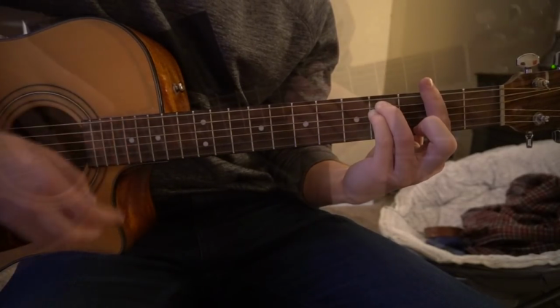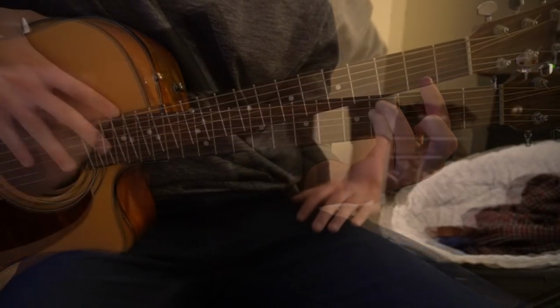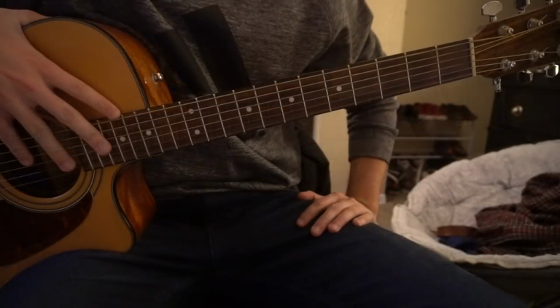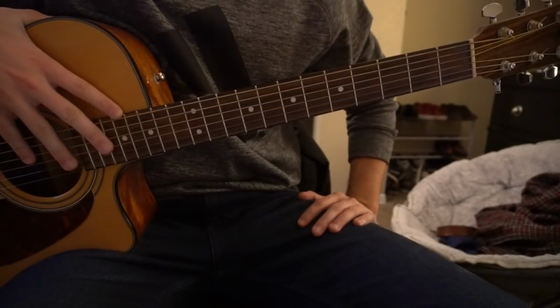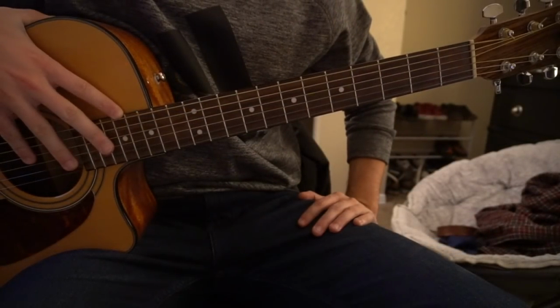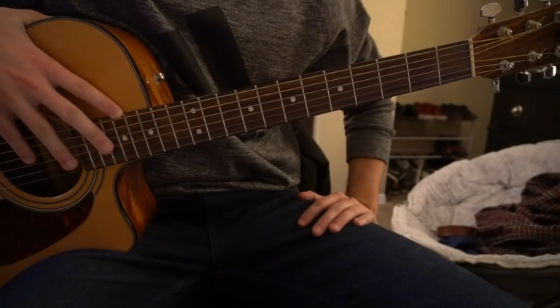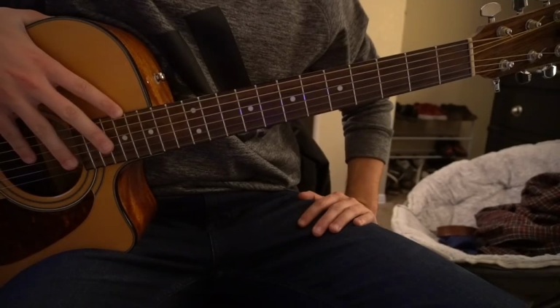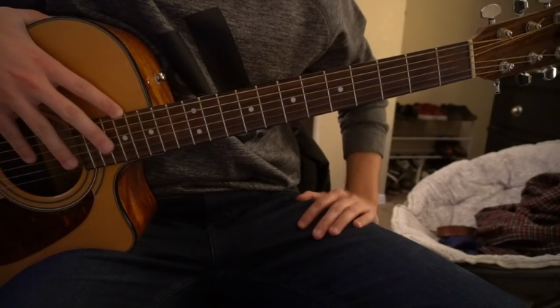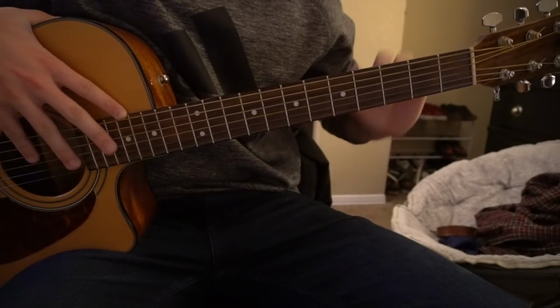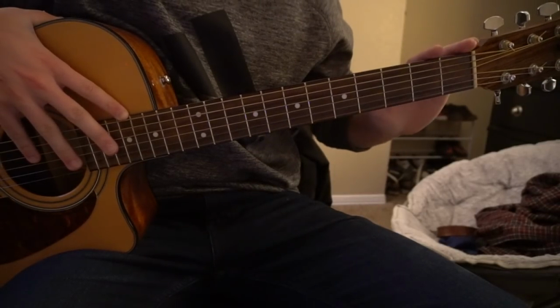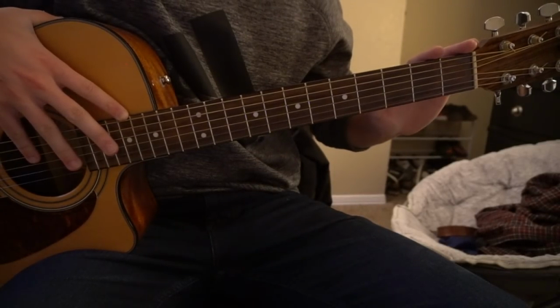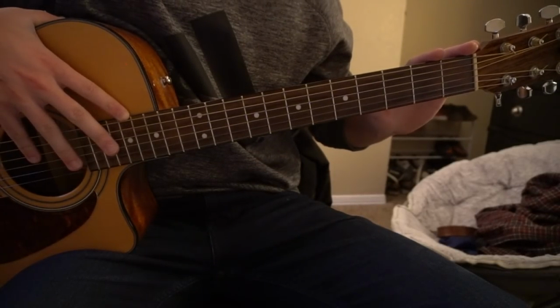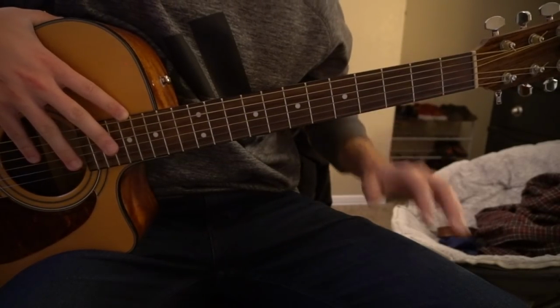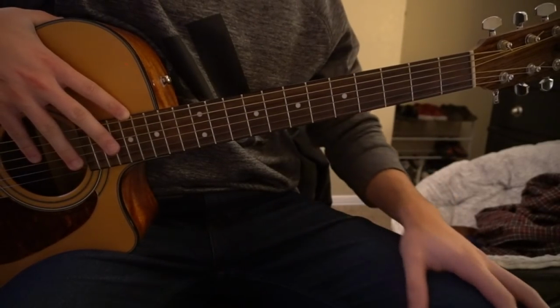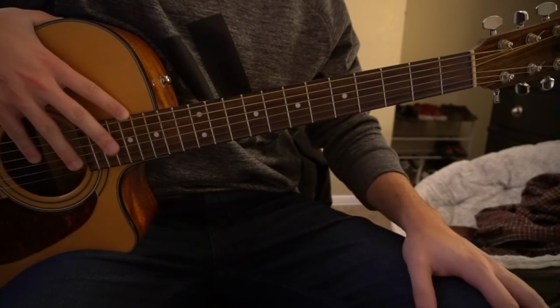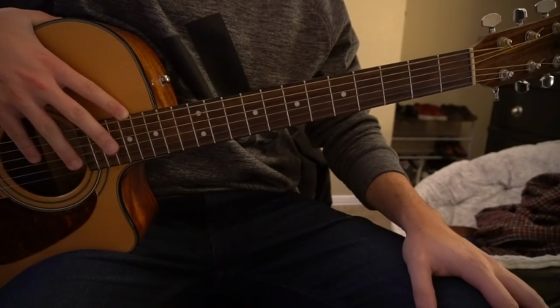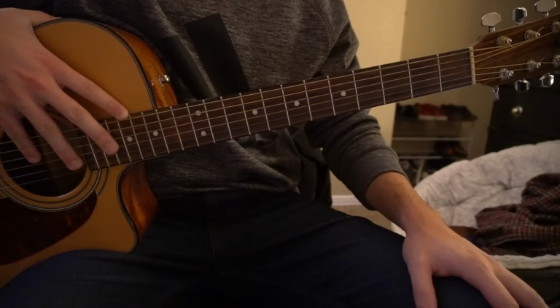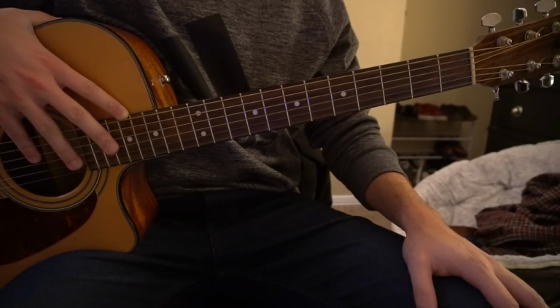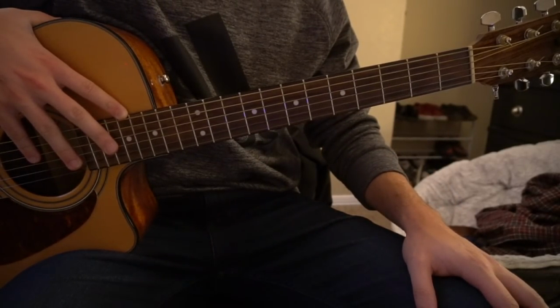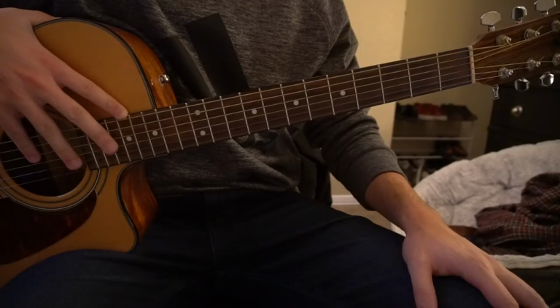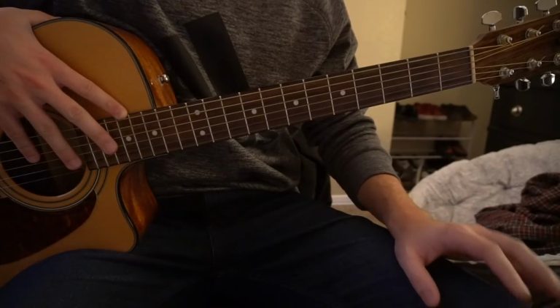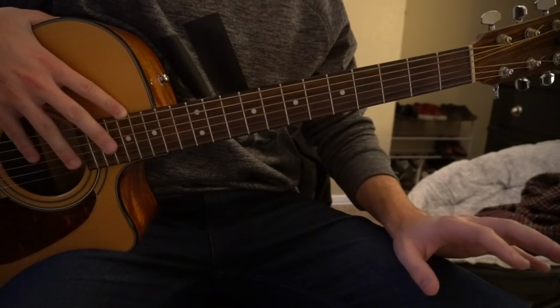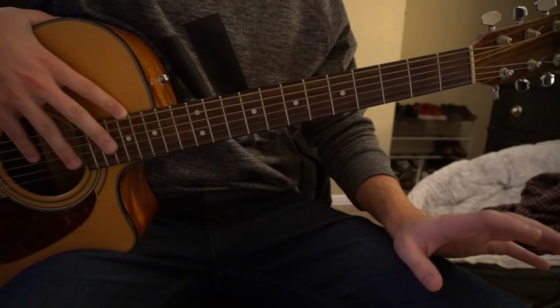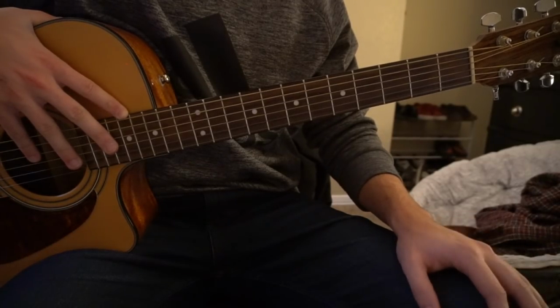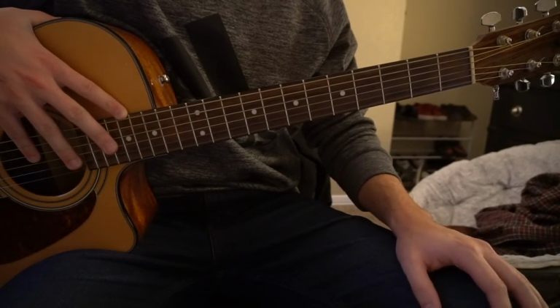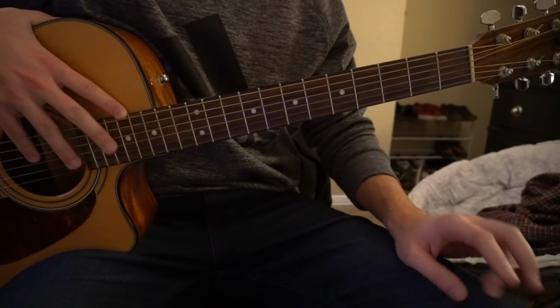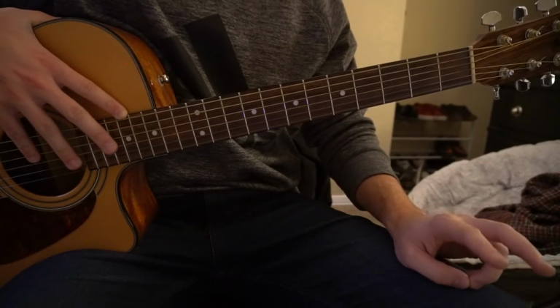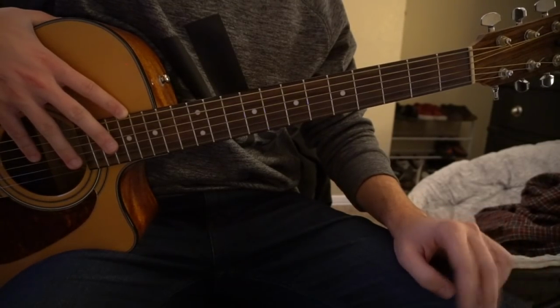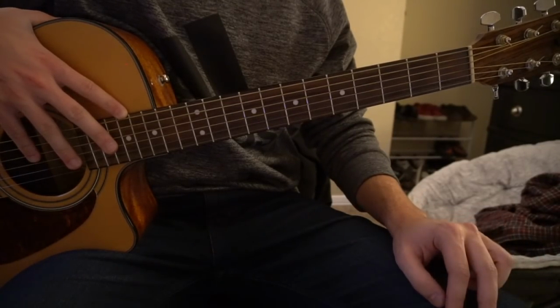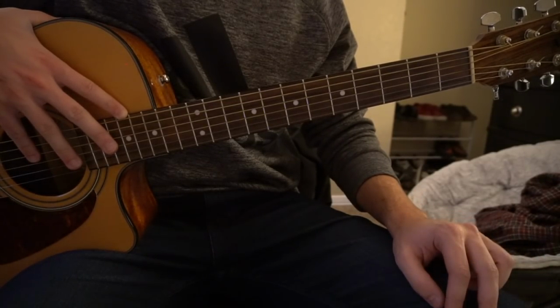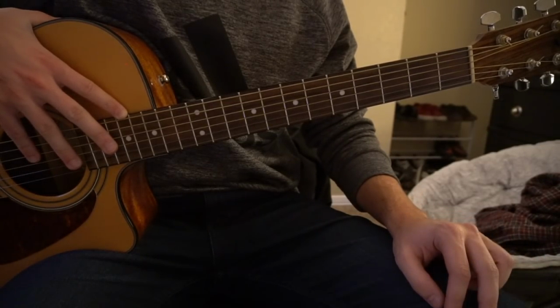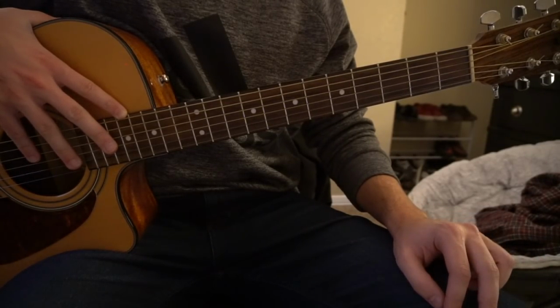In this tutorial on how to play World Gone Mad by Bastille, we're on standard tuning with no capo. I'll be teaching you the verse and the chorus — there's actually a variation on the verse, so I'll be teaching you two verses and then the chorus.